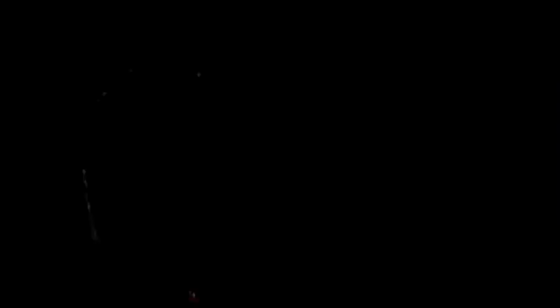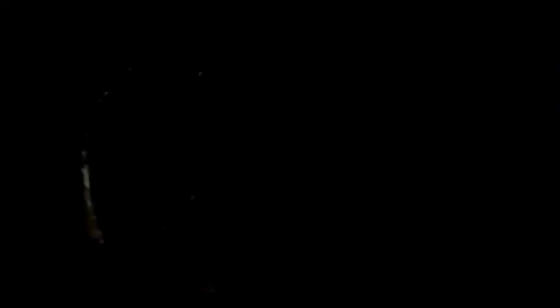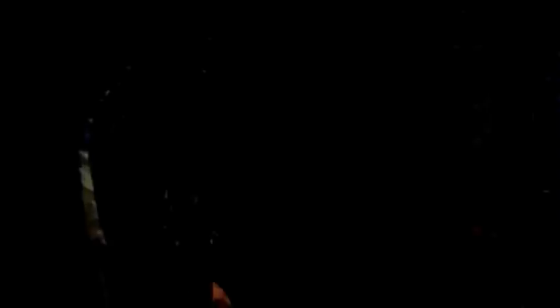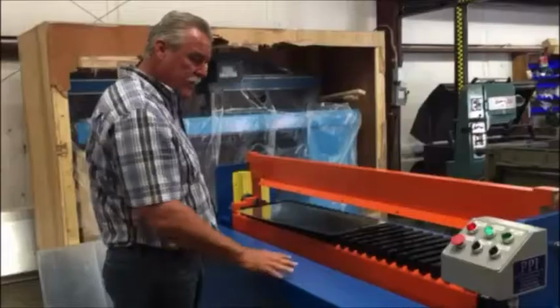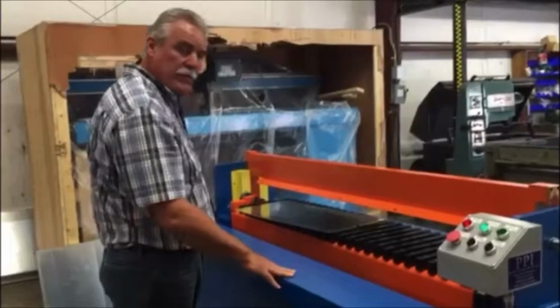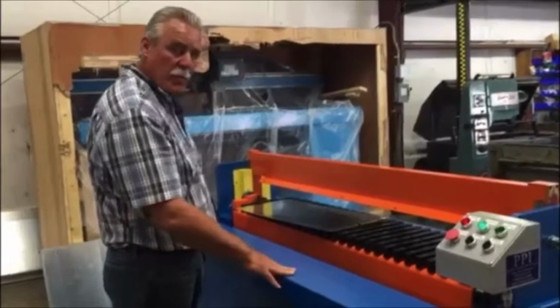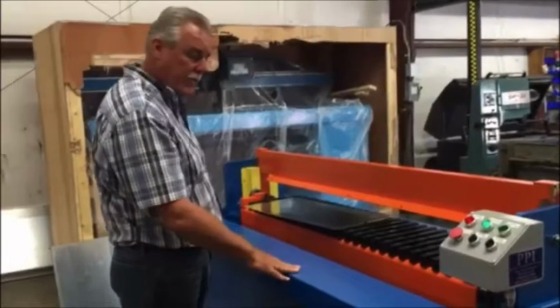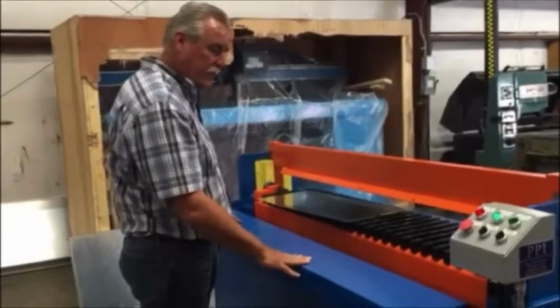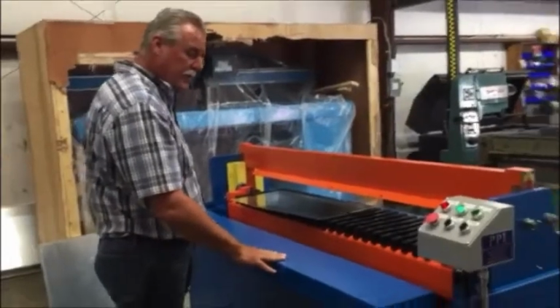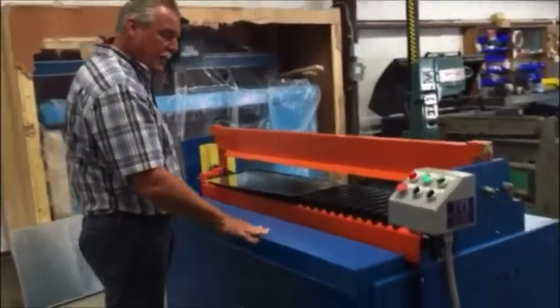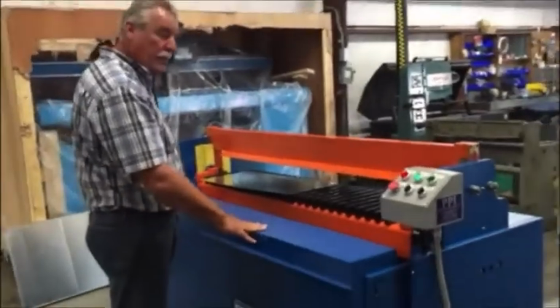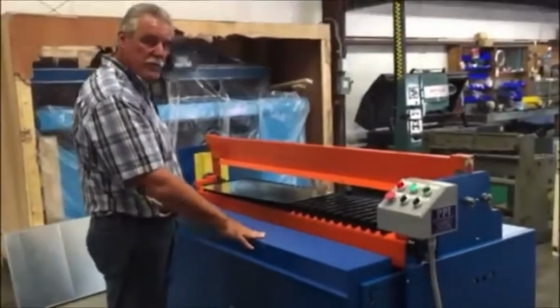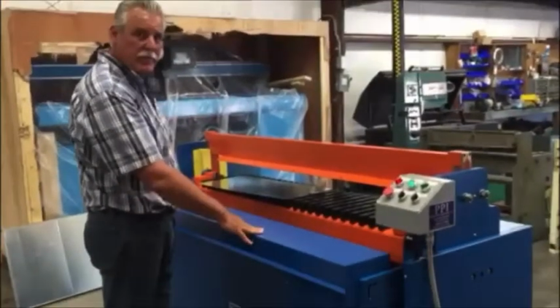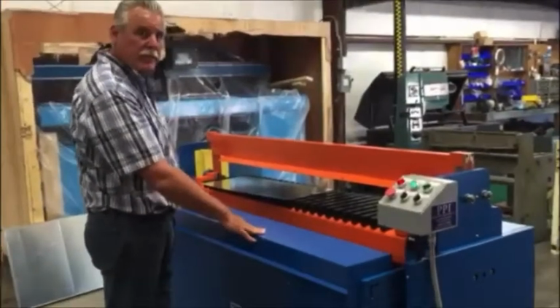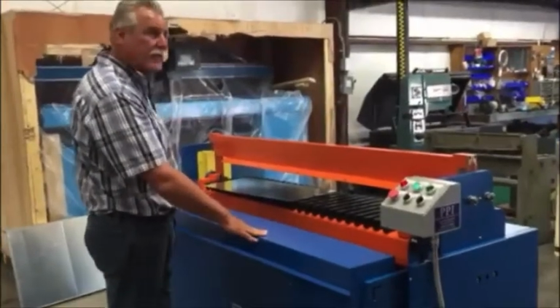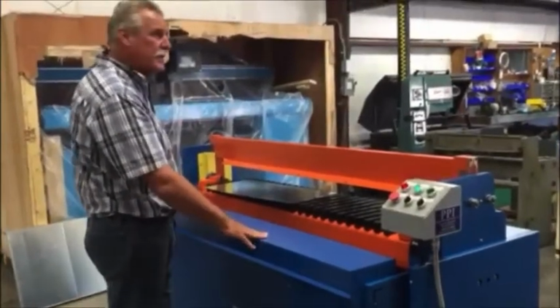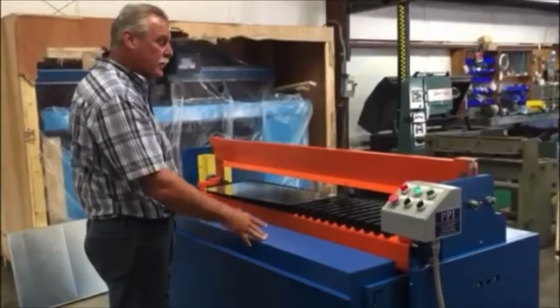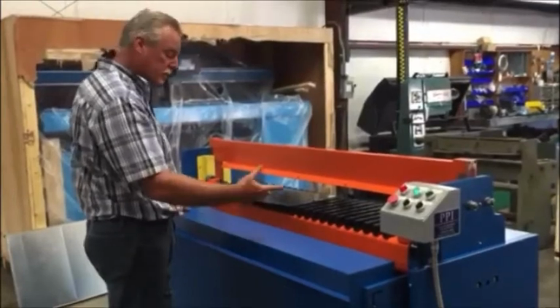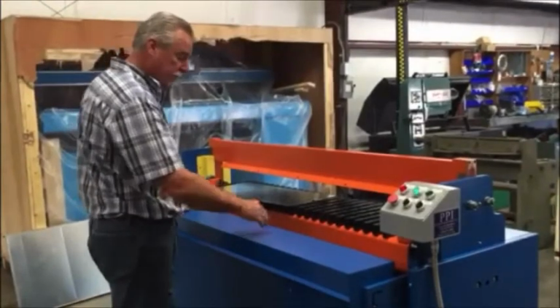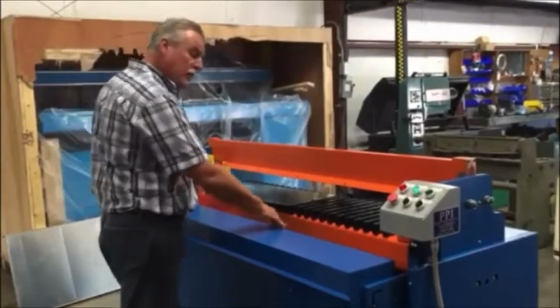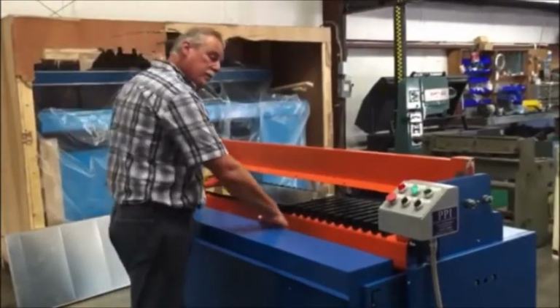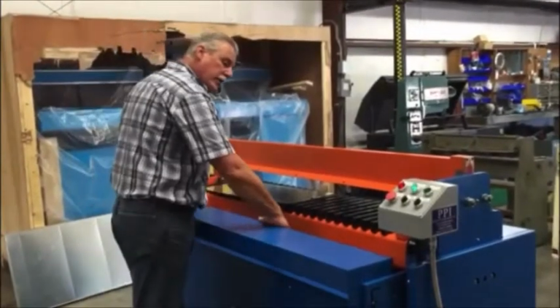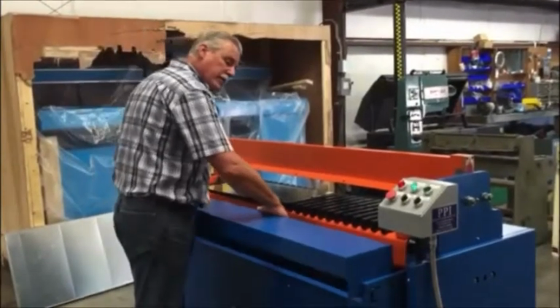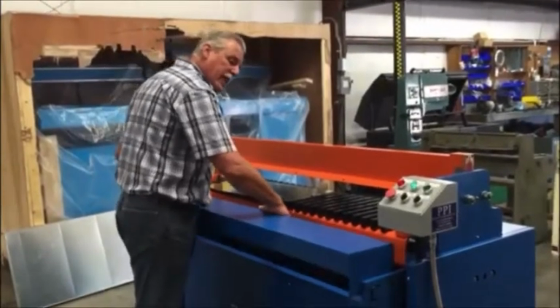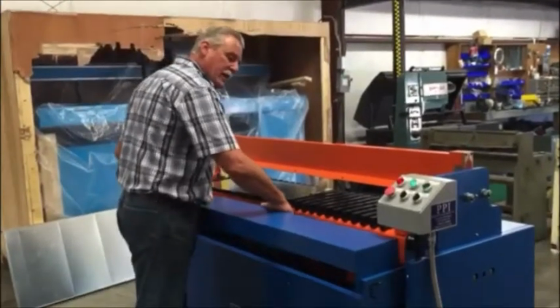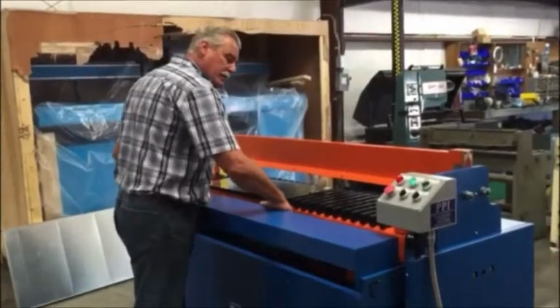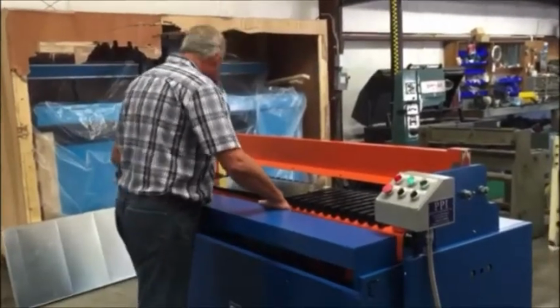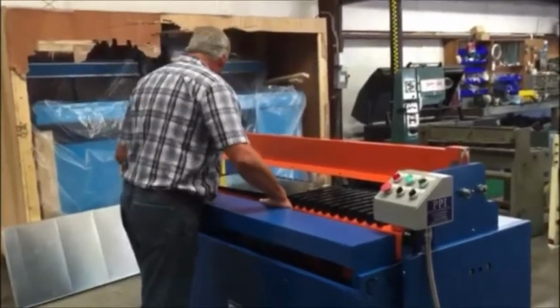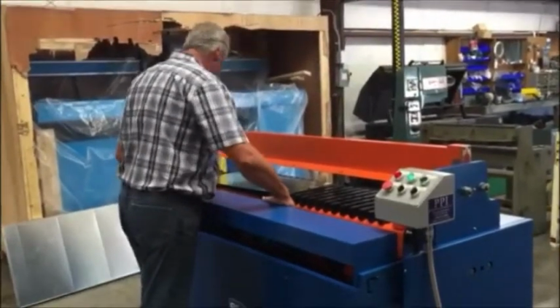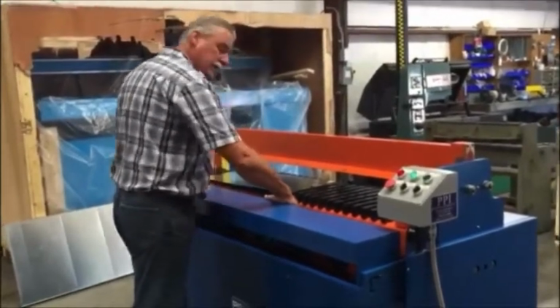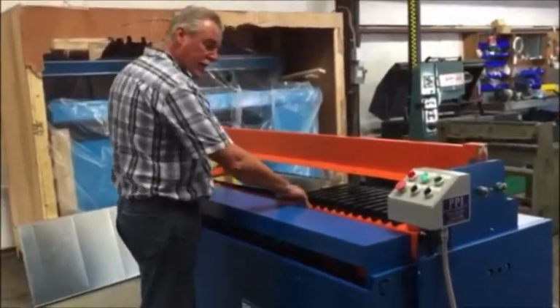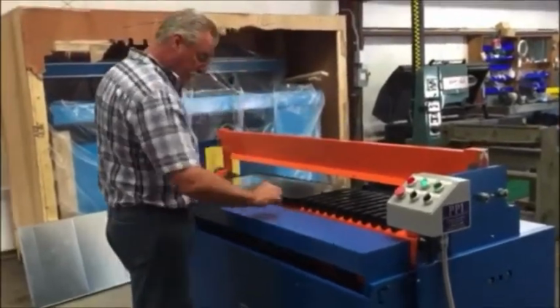I'm going to show you the adjustable support table. It's down in the lower position right now for GDC, and I'm going to raise it up for supporting flat metal and a slip and drive duct.